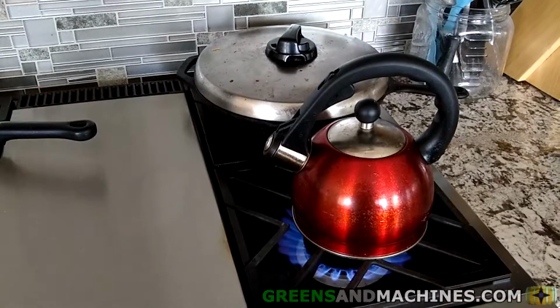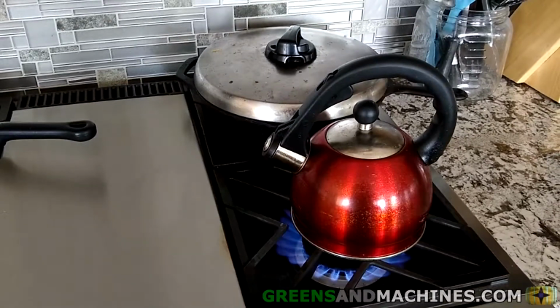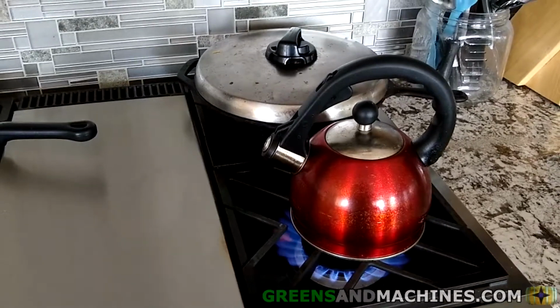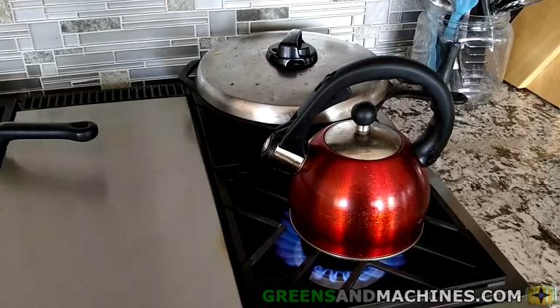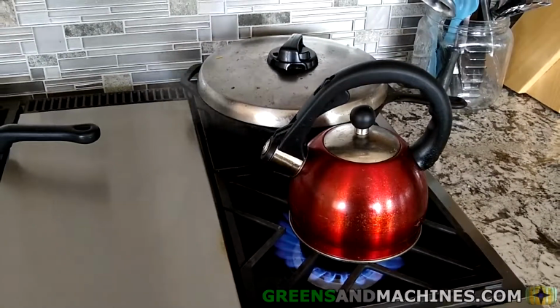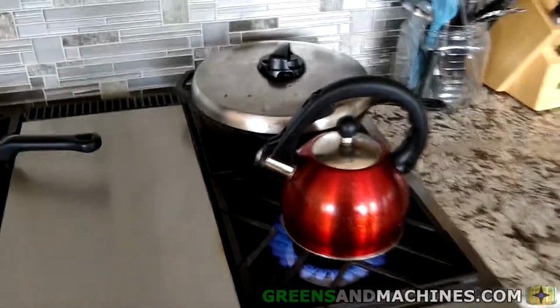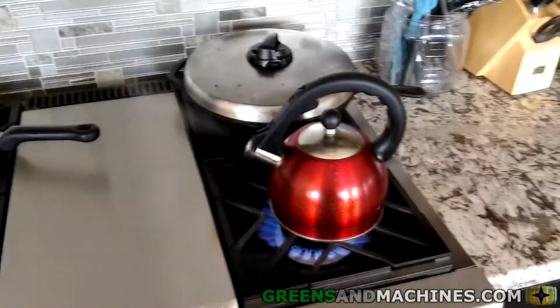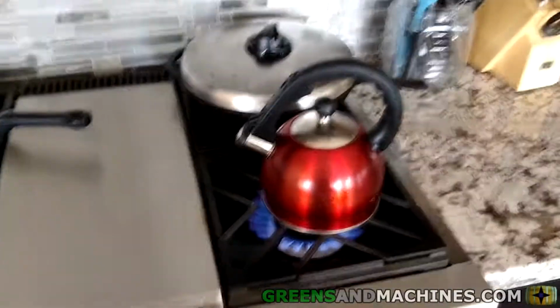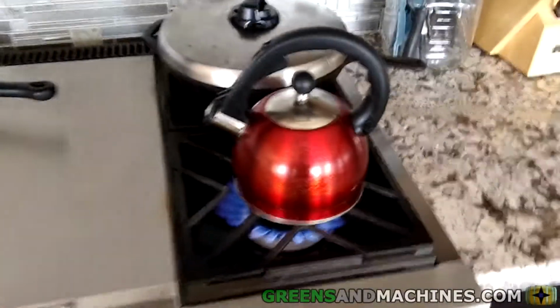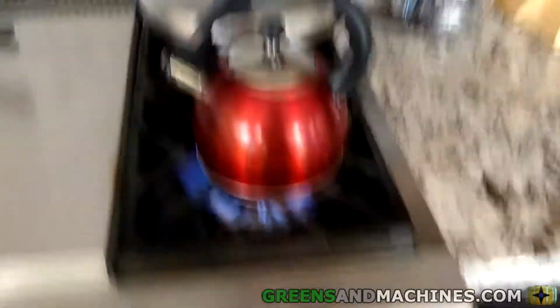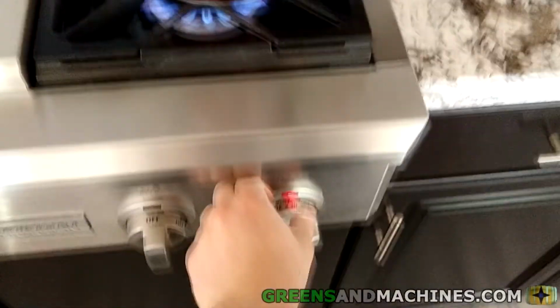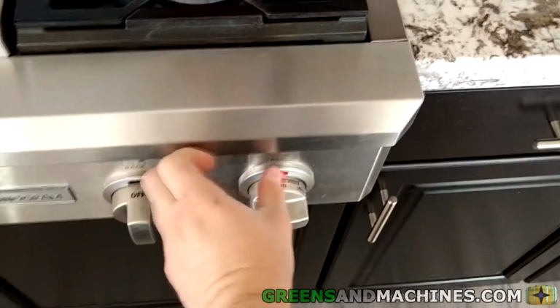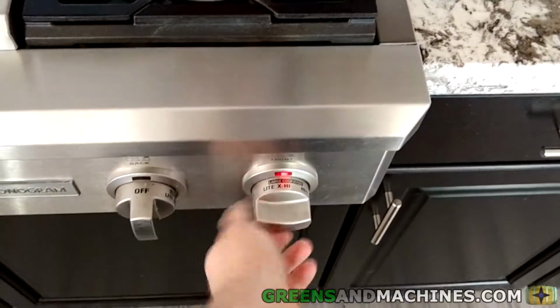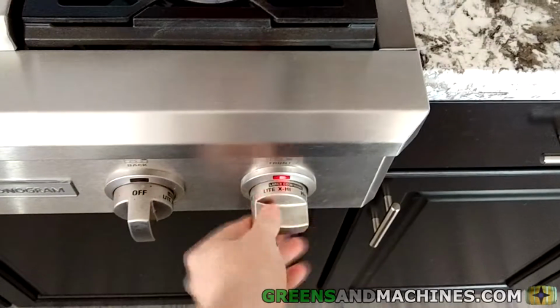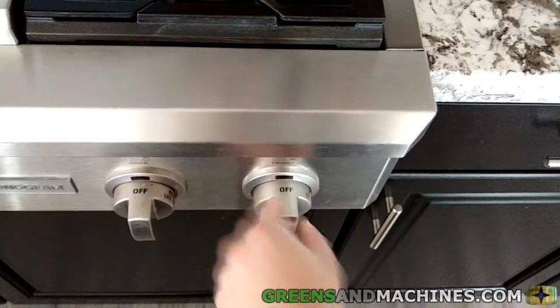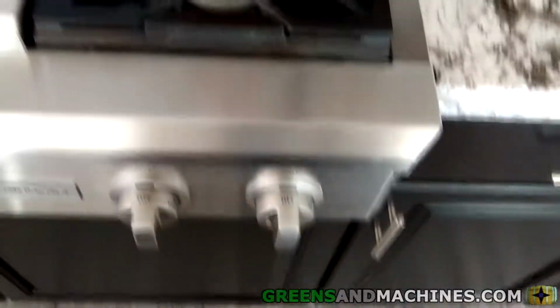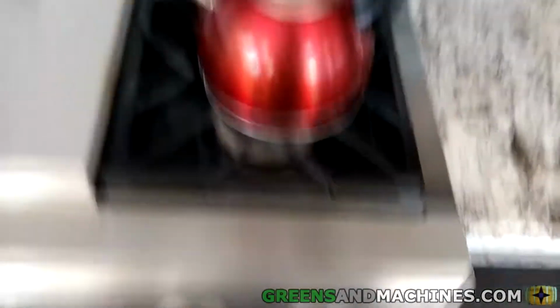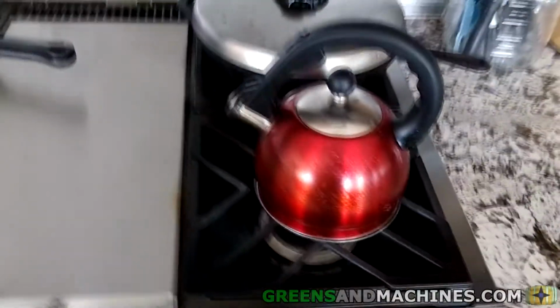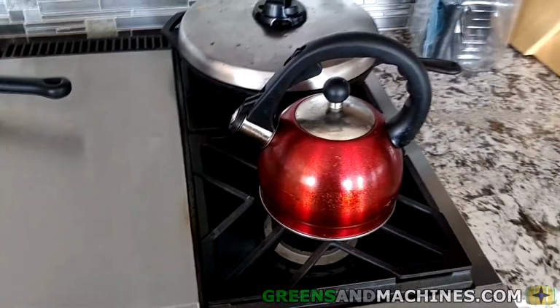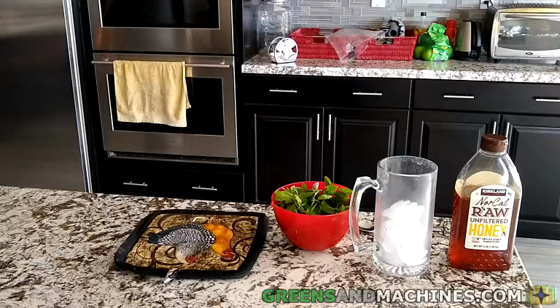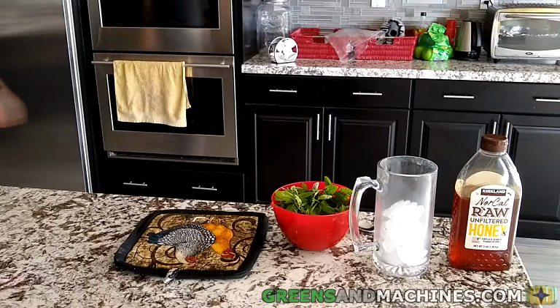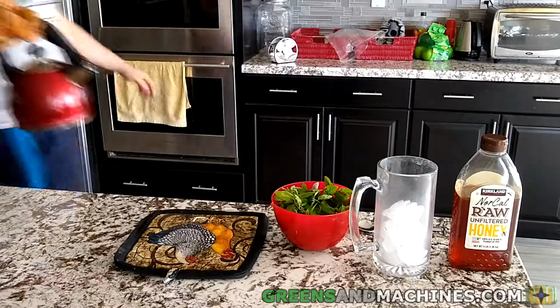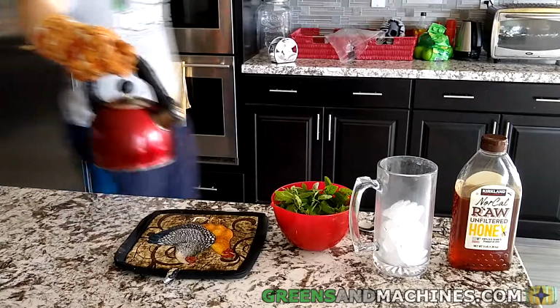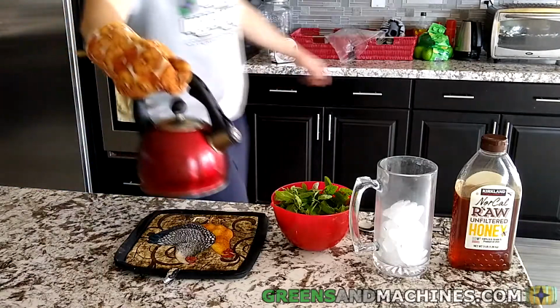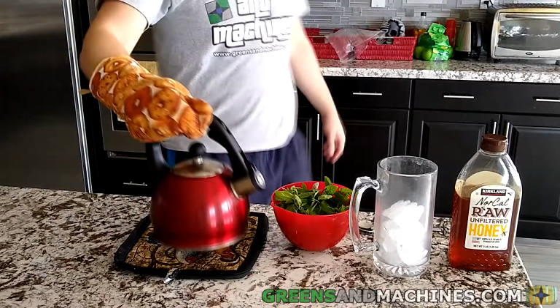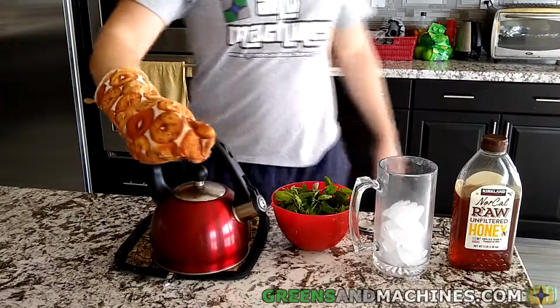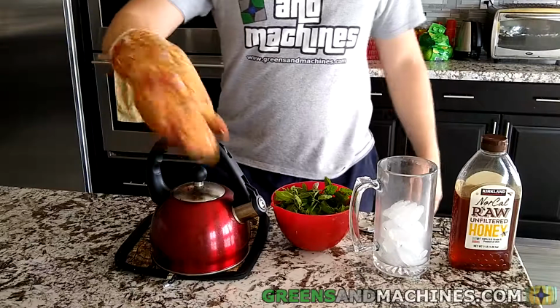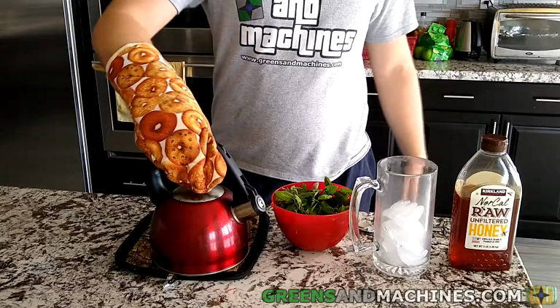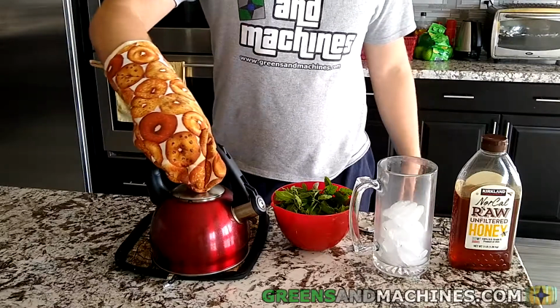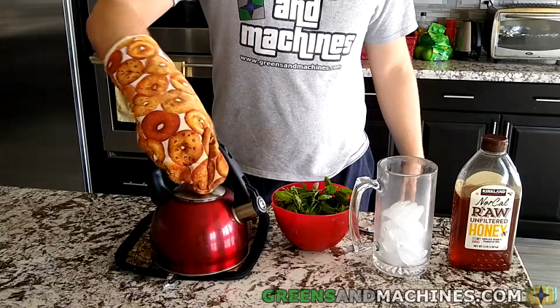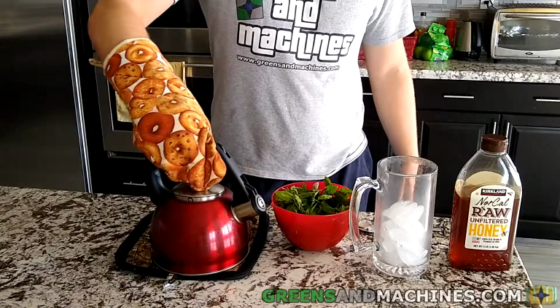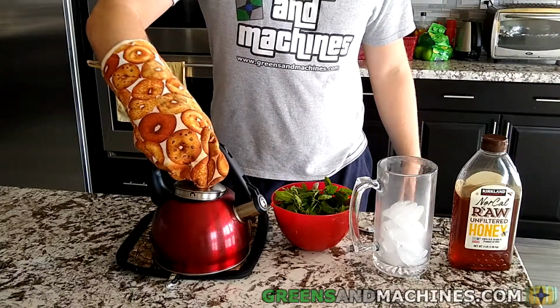Start by bringing a kettle of water to a boil. Once the water has started boiling, remove the kettle from the stove. Open the lid and place the mint leaves inside the water.